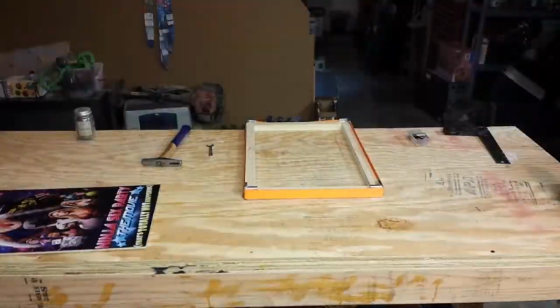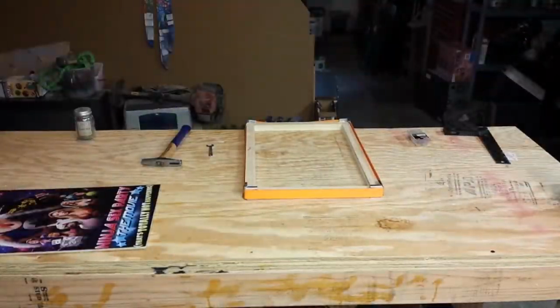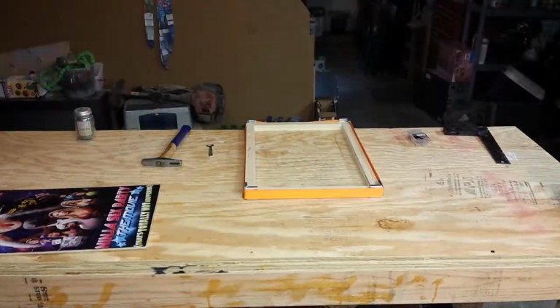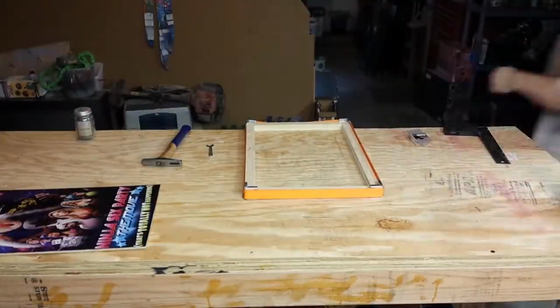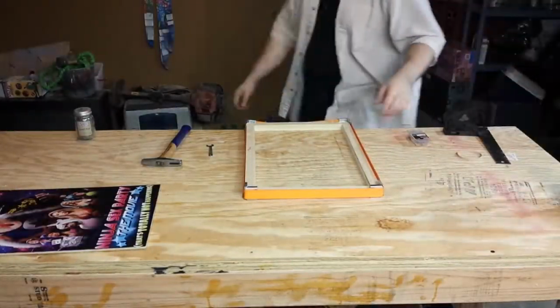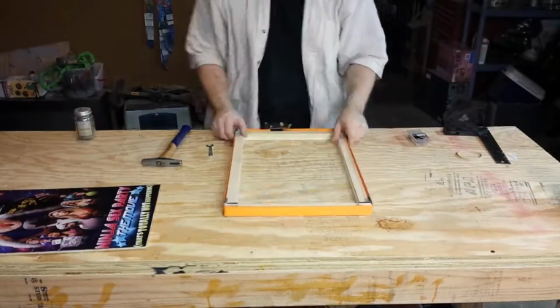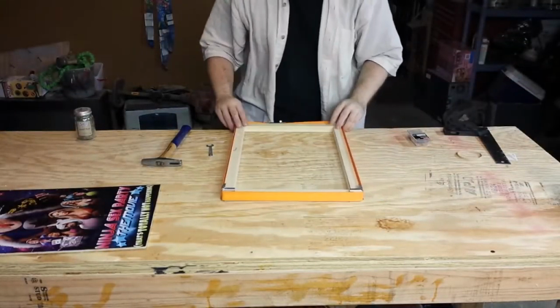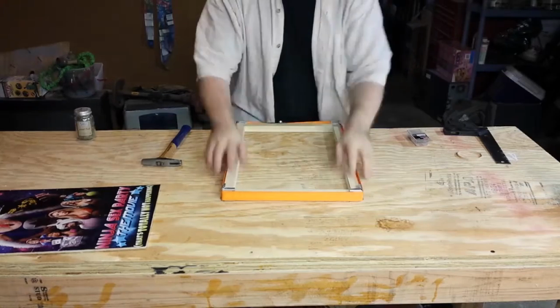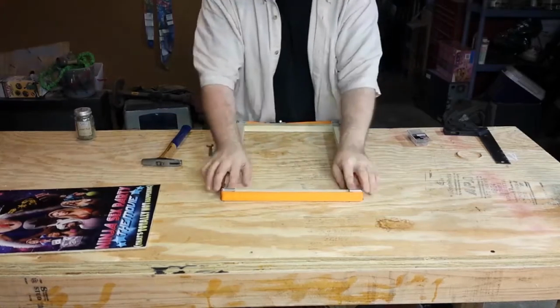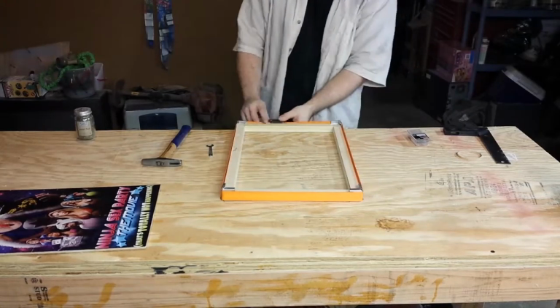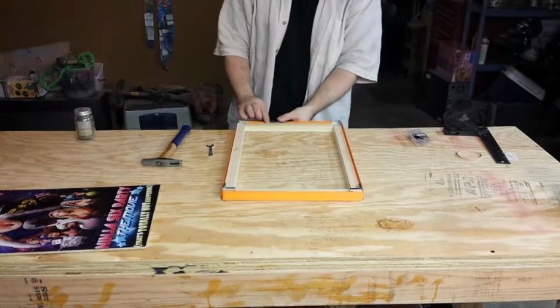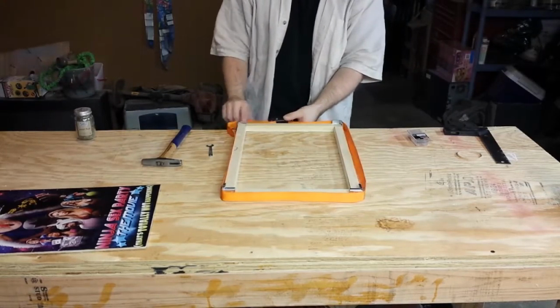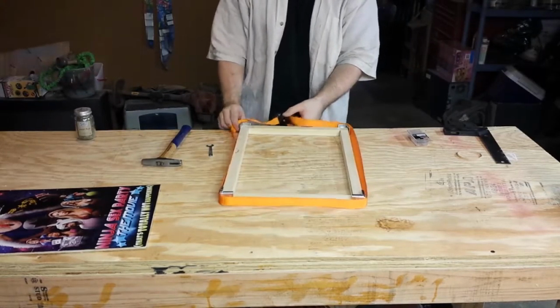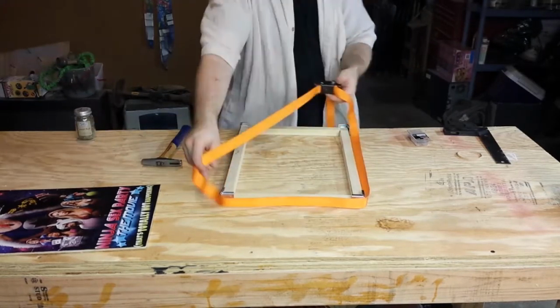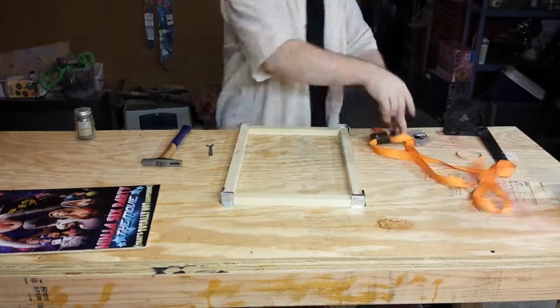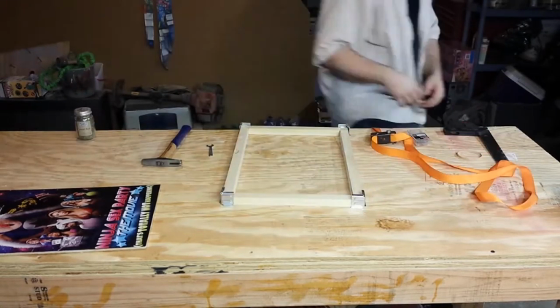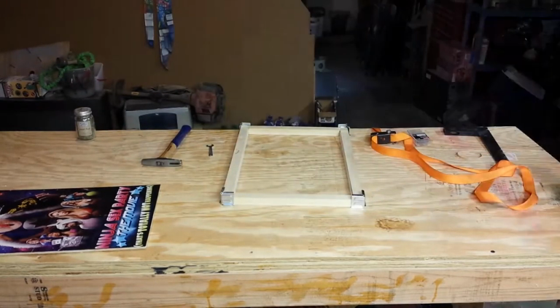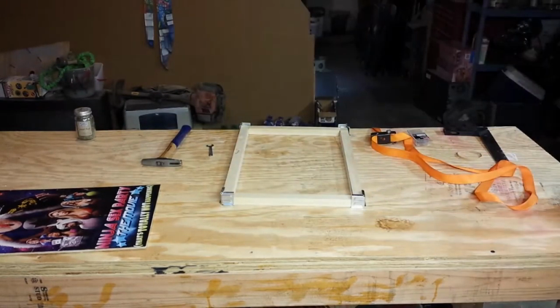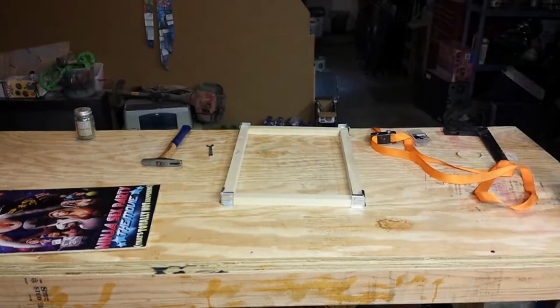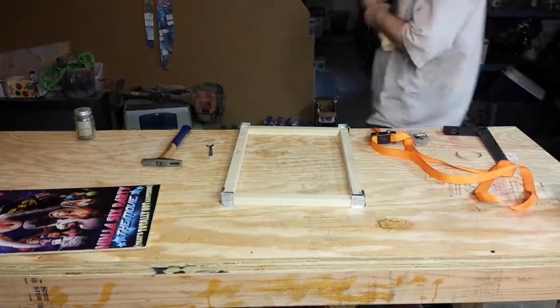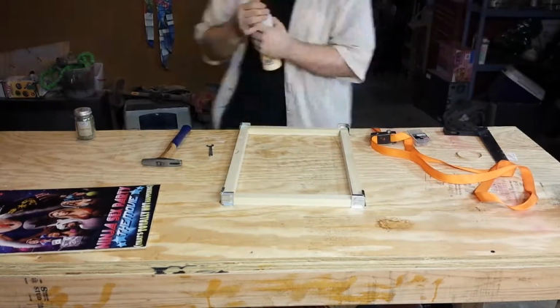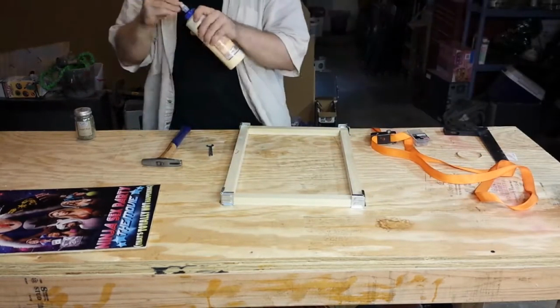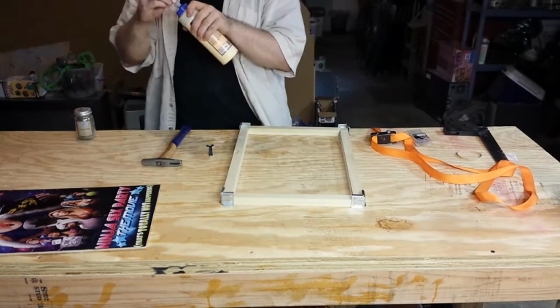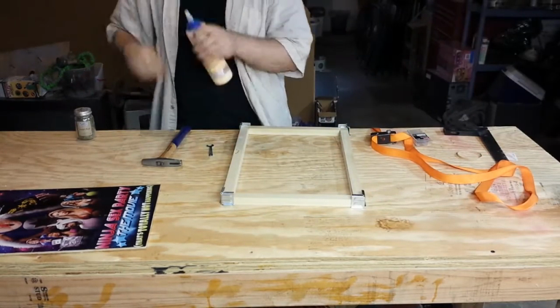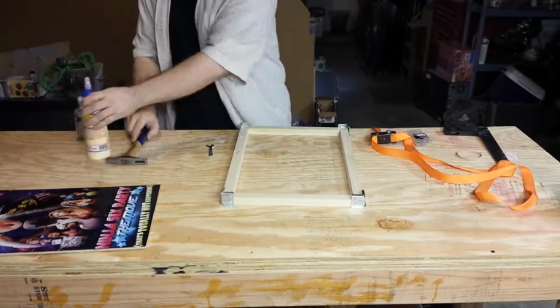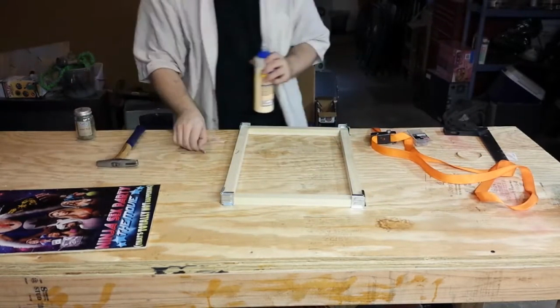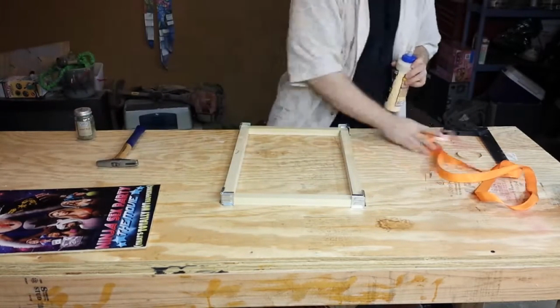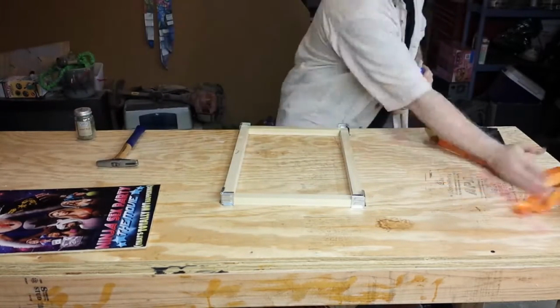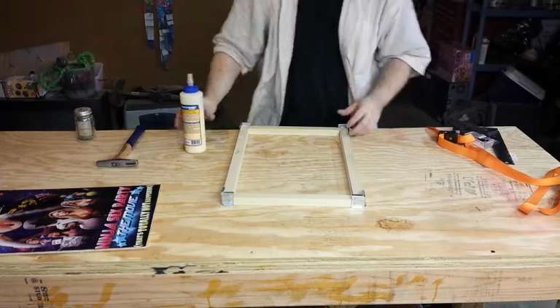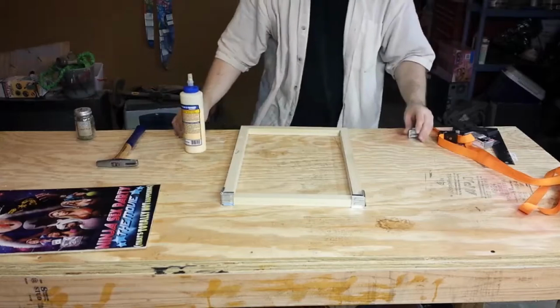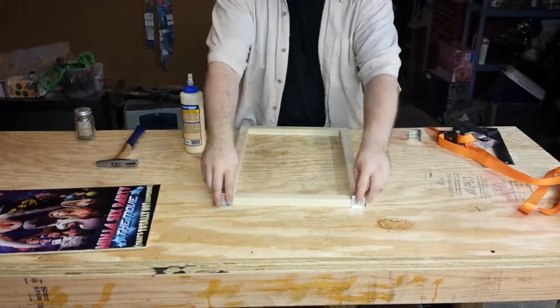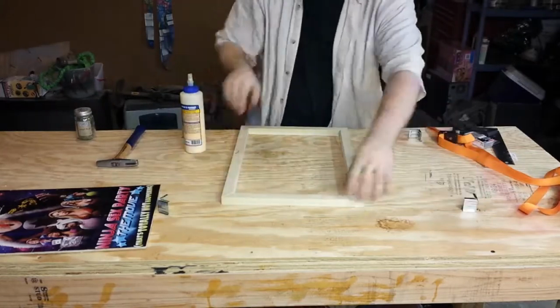Once you've gotten all four of your pieces cut, it is best to attempt a dry fit, just to make sure everything fits together the way it should.